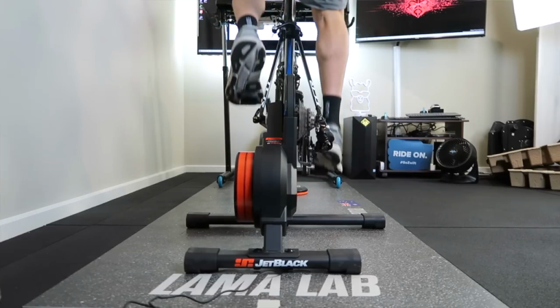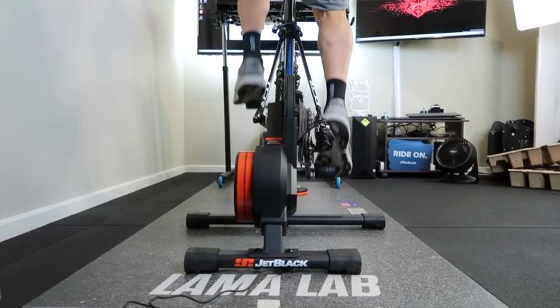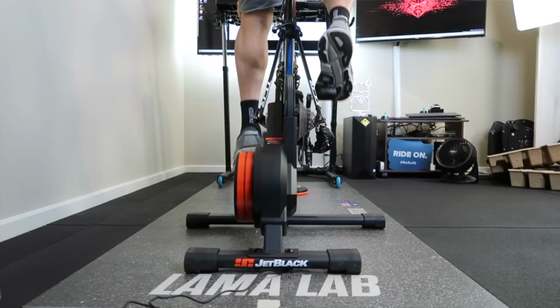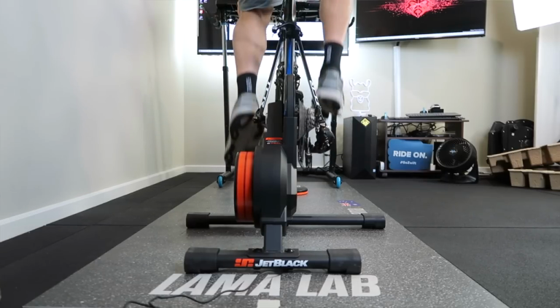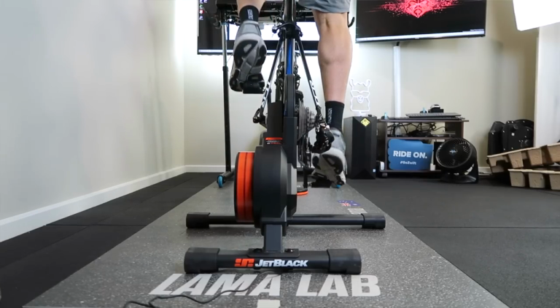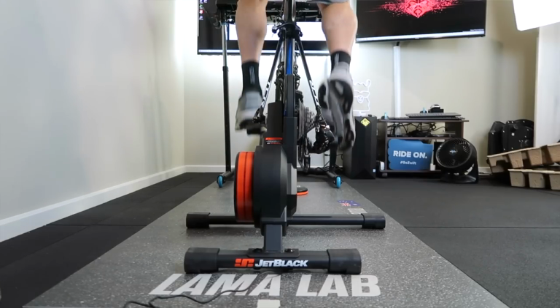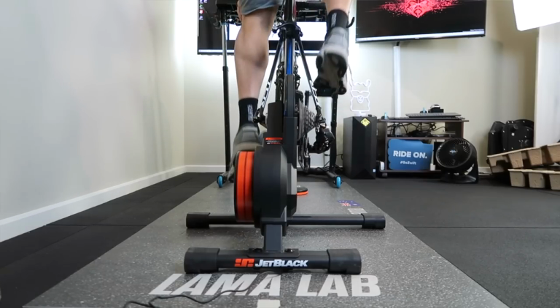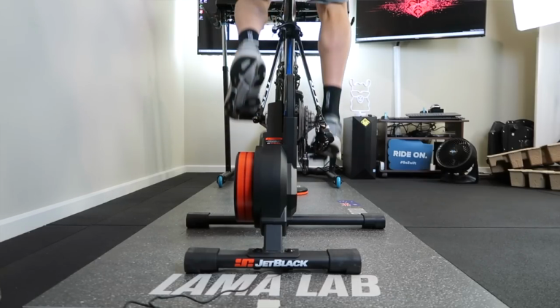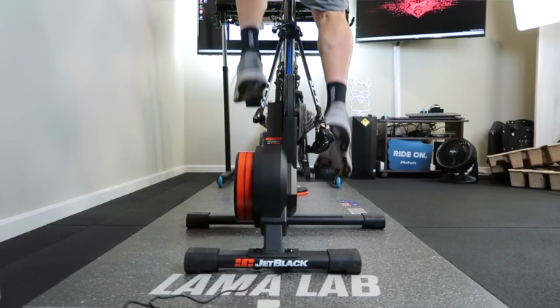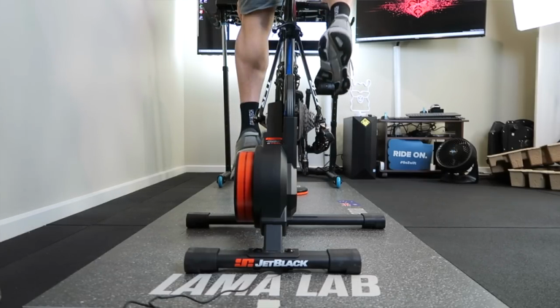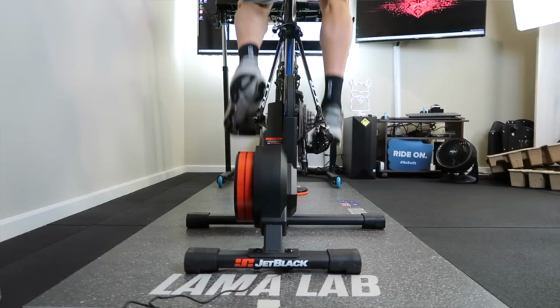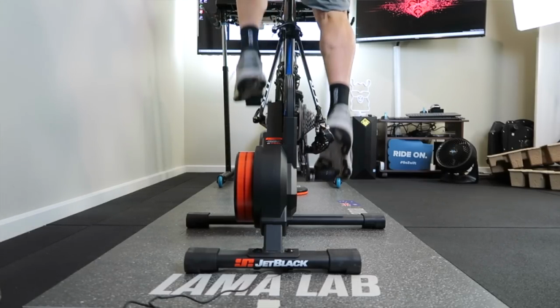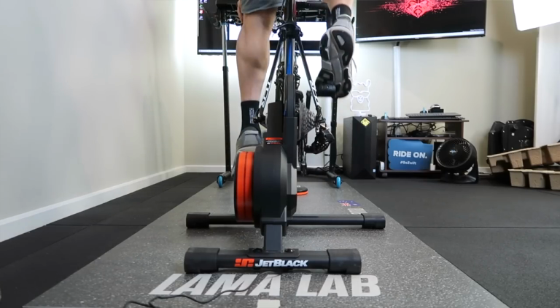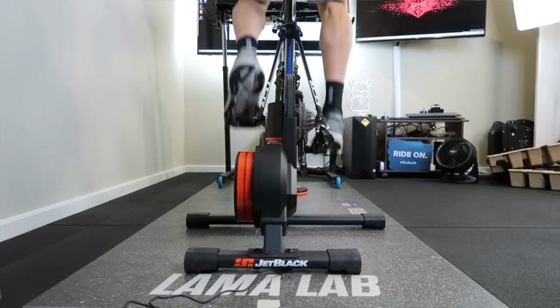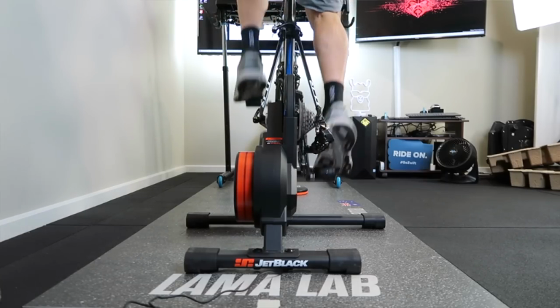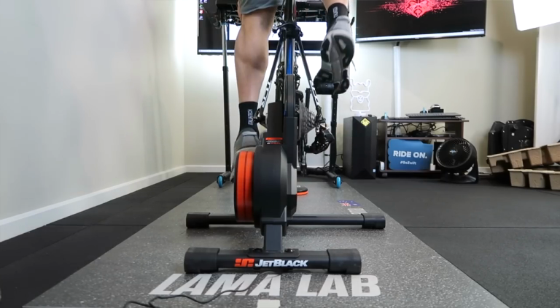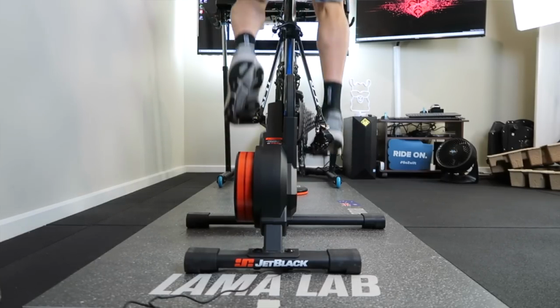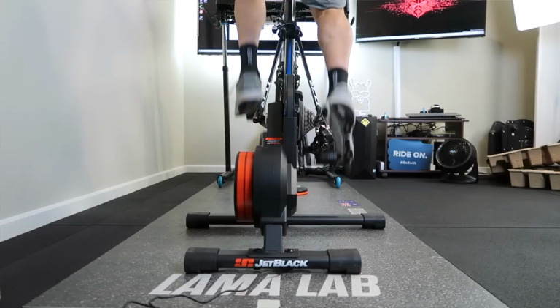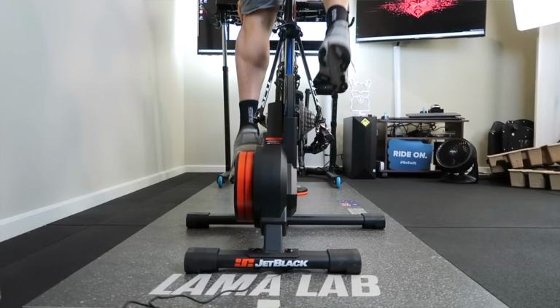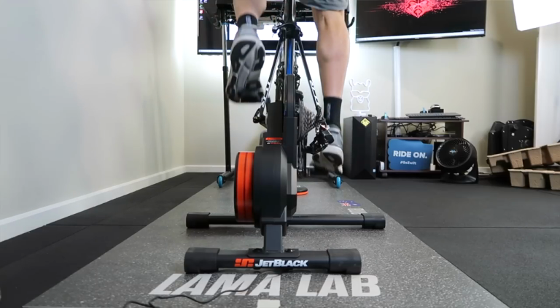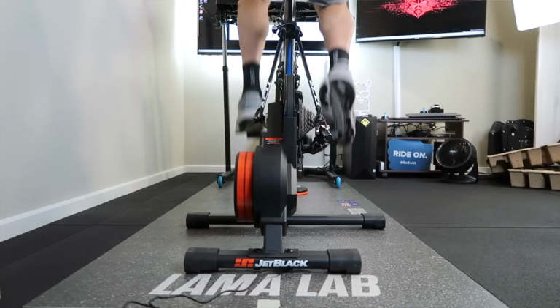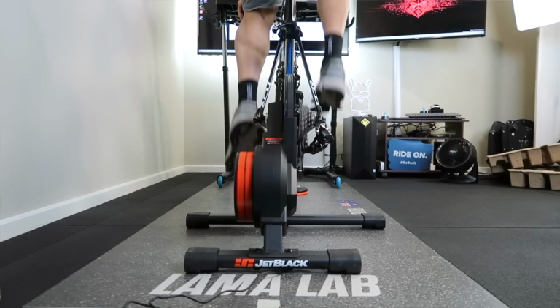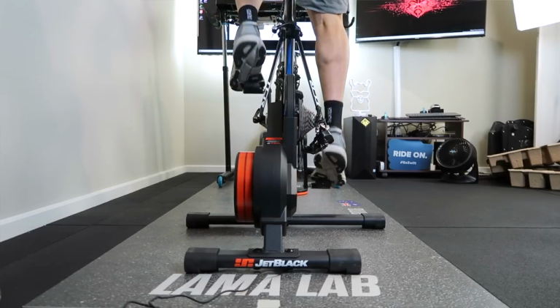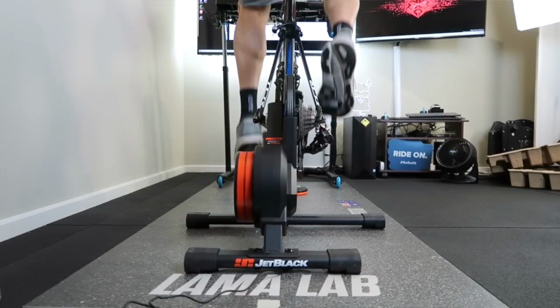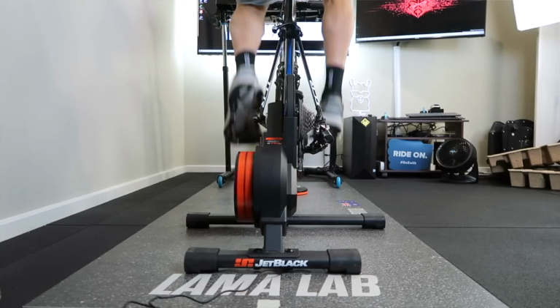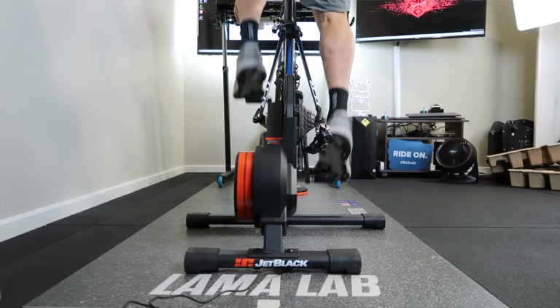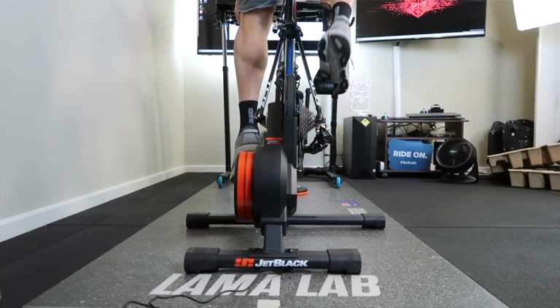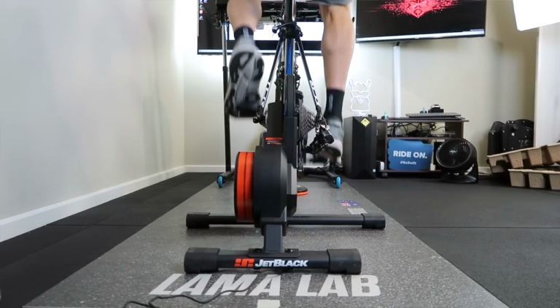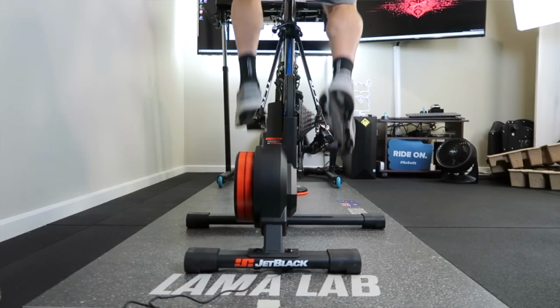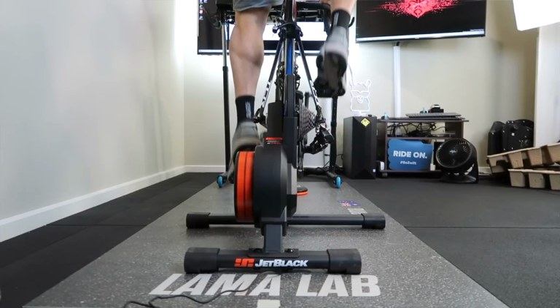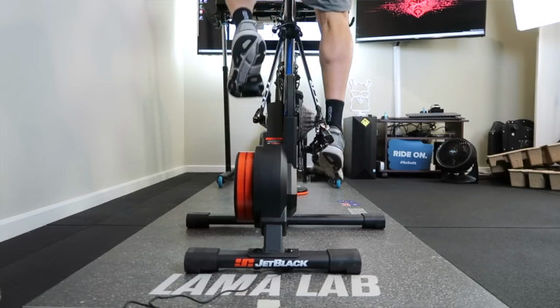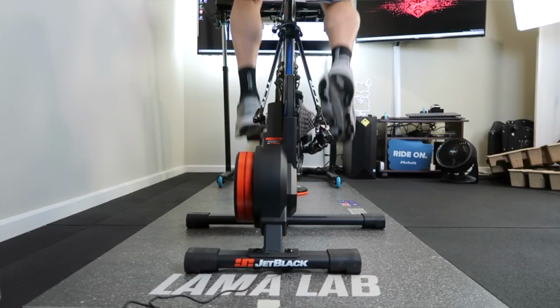A few quick turns of the cranks and you'll notice the gear changes are much louder than the Jet Black Vault, so this unit is definitely in the quiet-to-silent category.